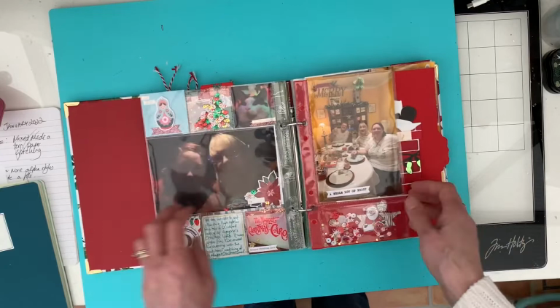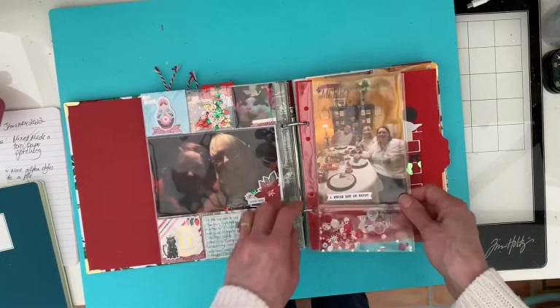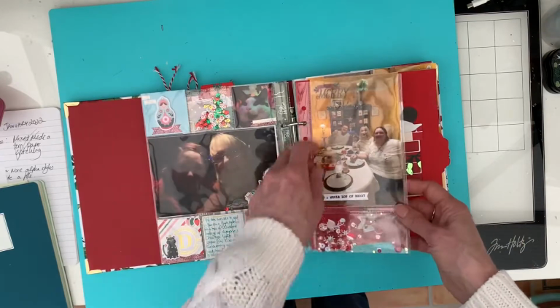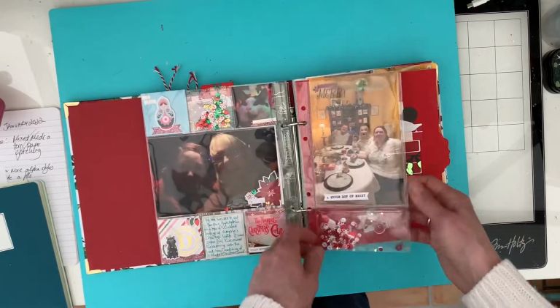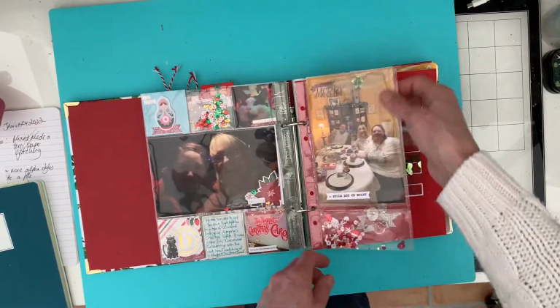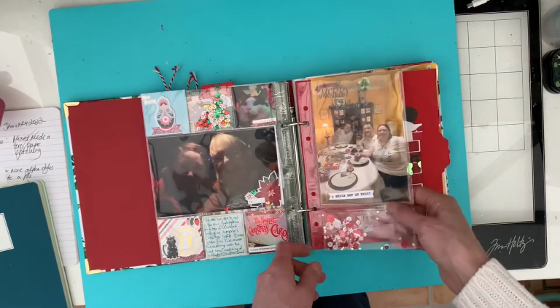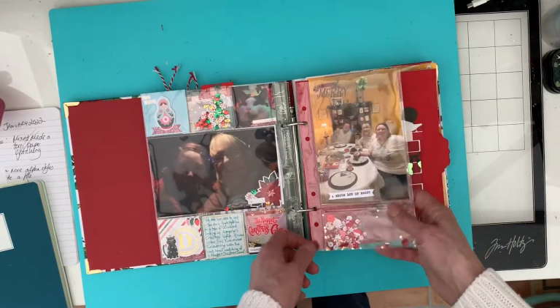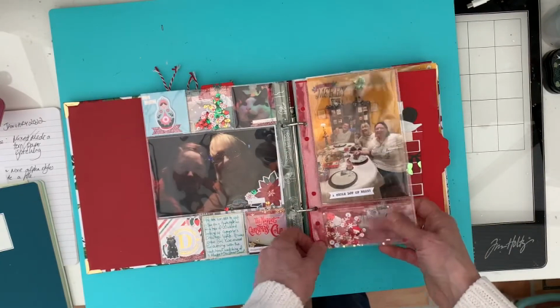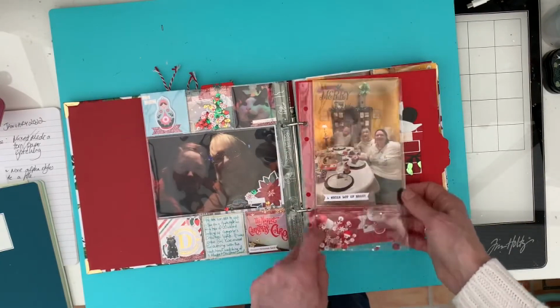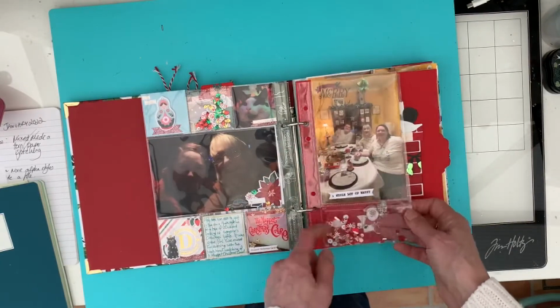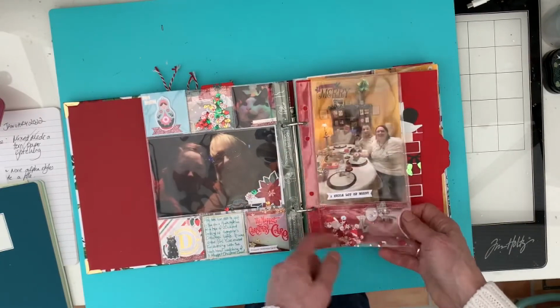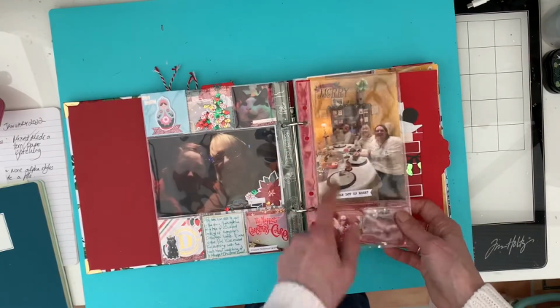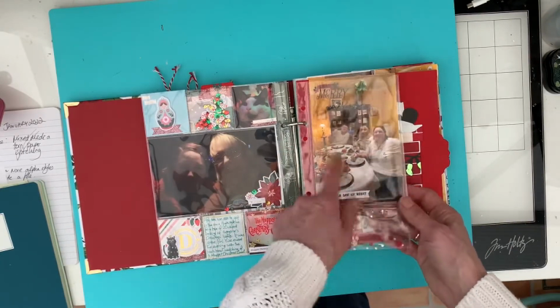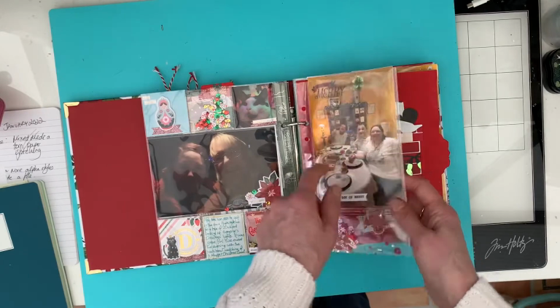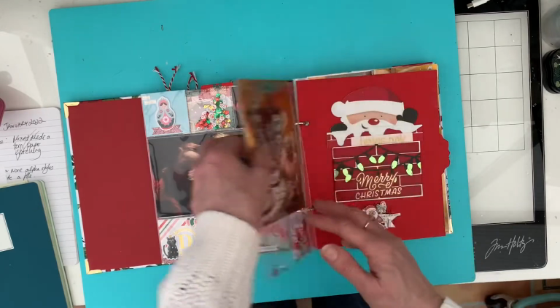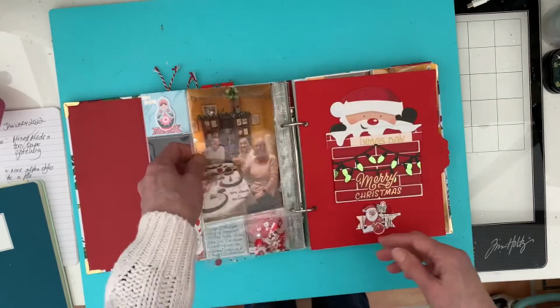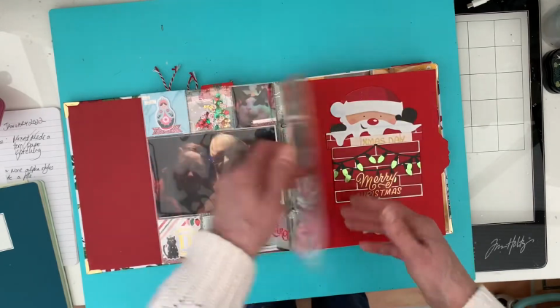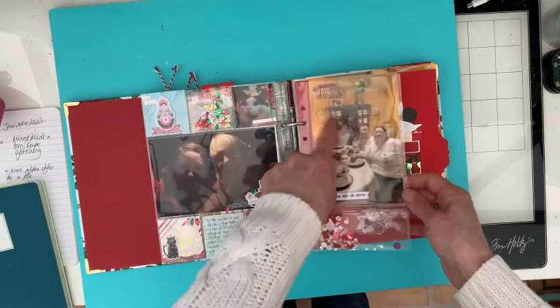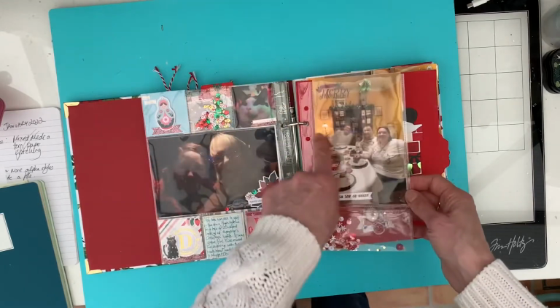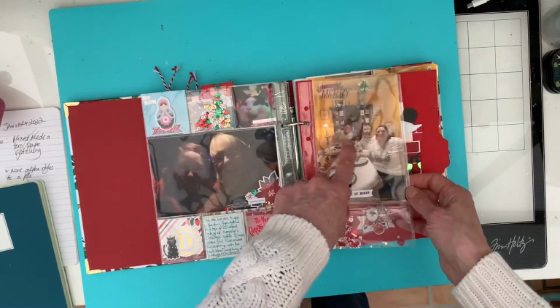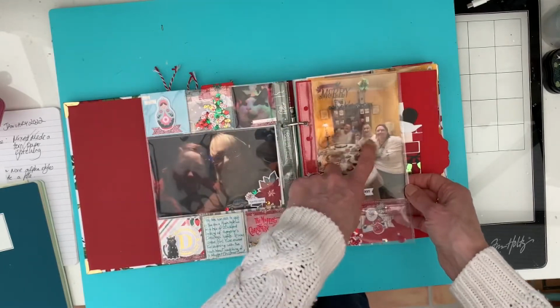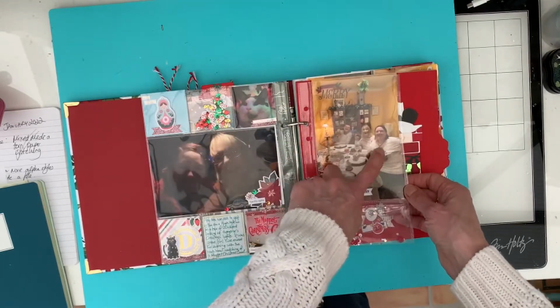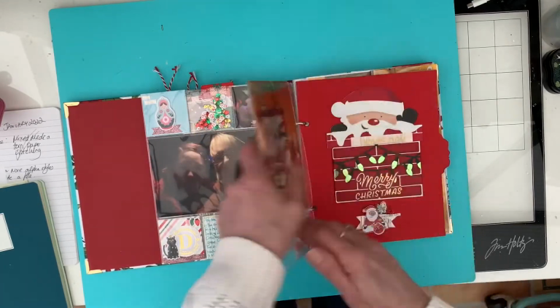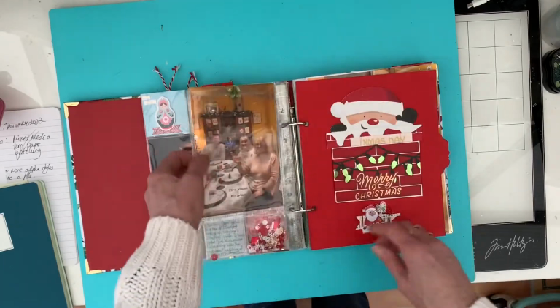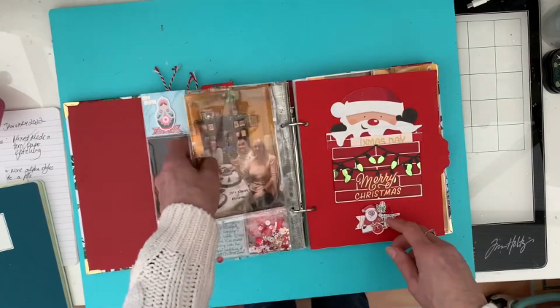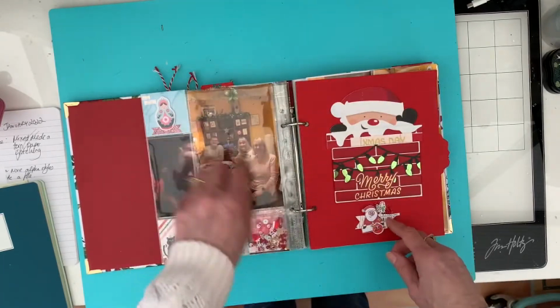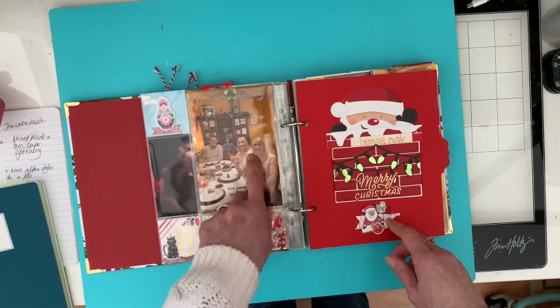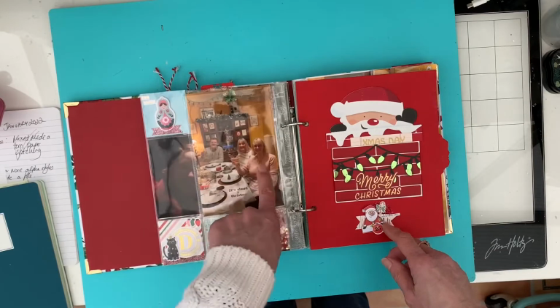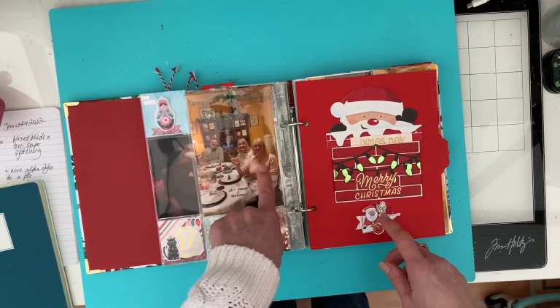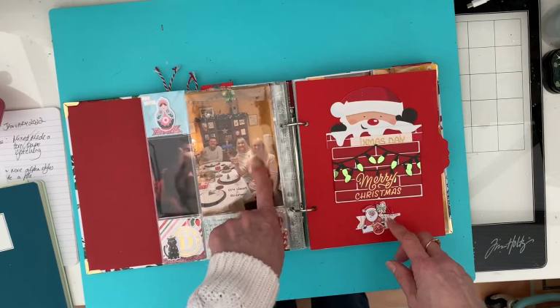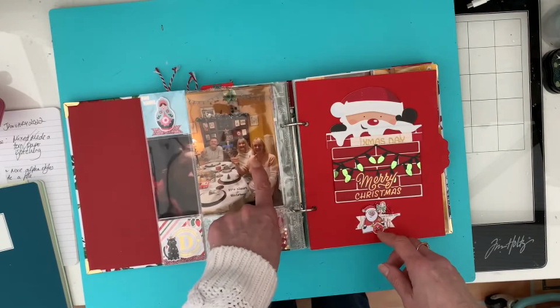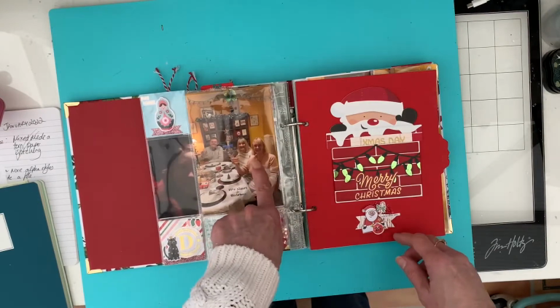And then this was a Lifecrafted page protector, shaker pocket at the bottom, and then a photo of us on Christmas Eve - it's Hugh, my mum and Penny. And then Penny insisted I sat down, so I got in the photo.